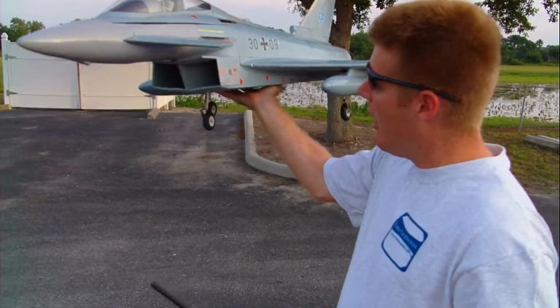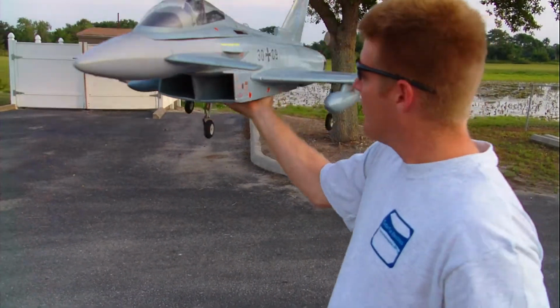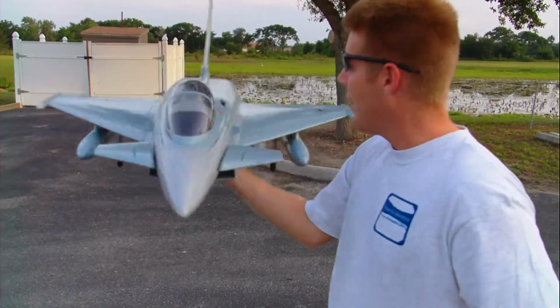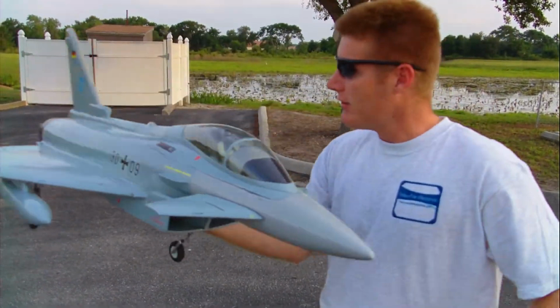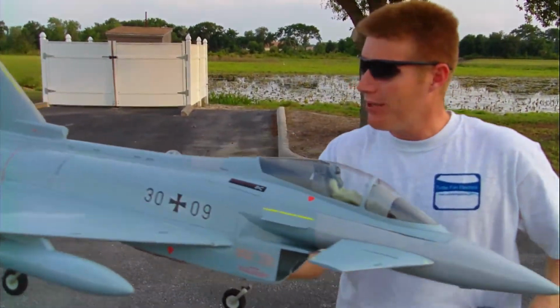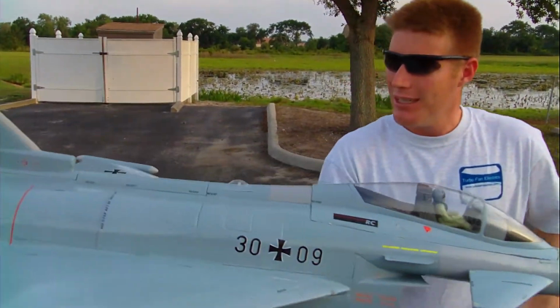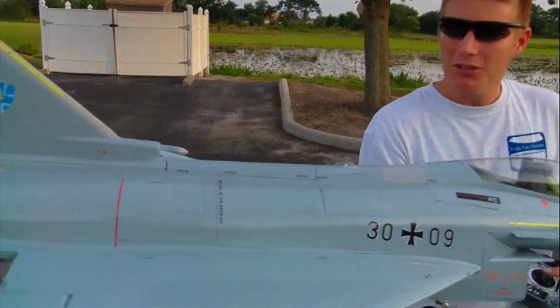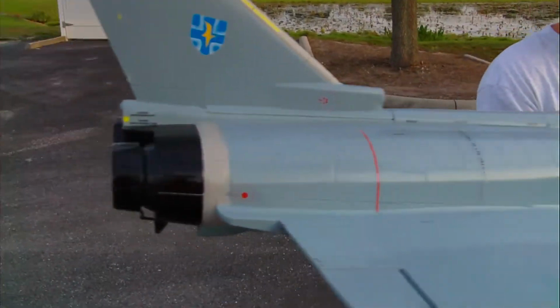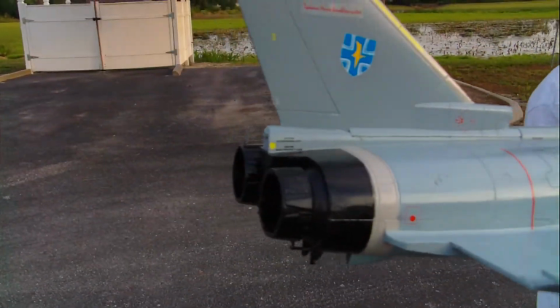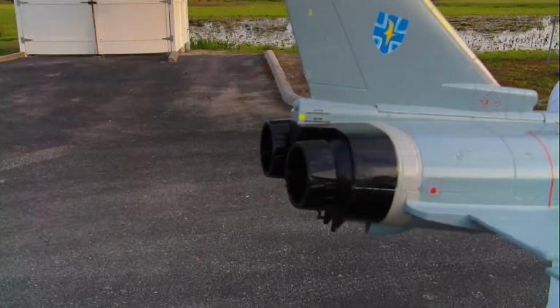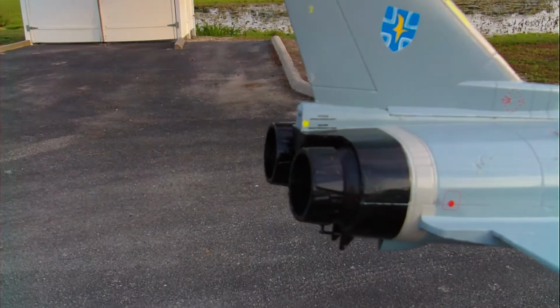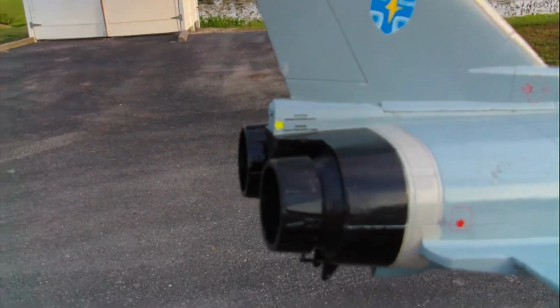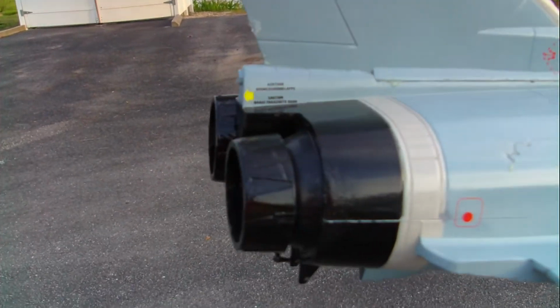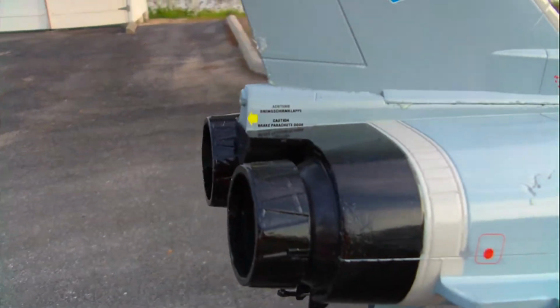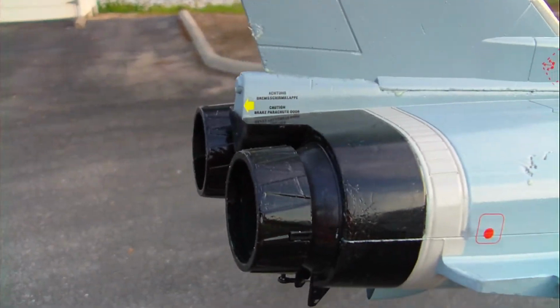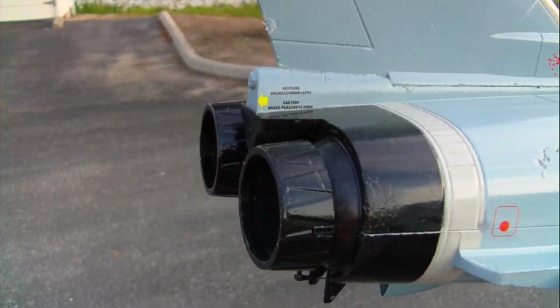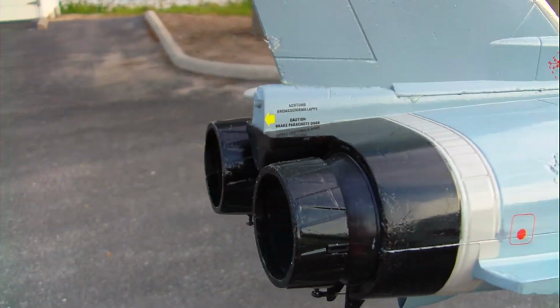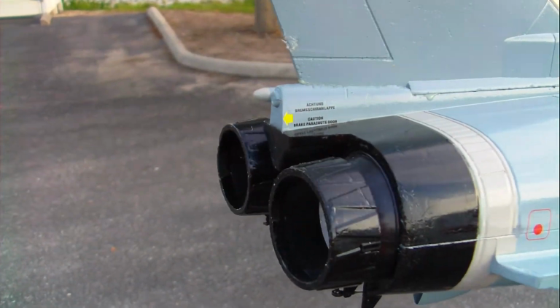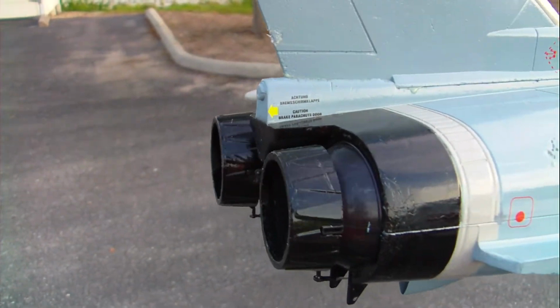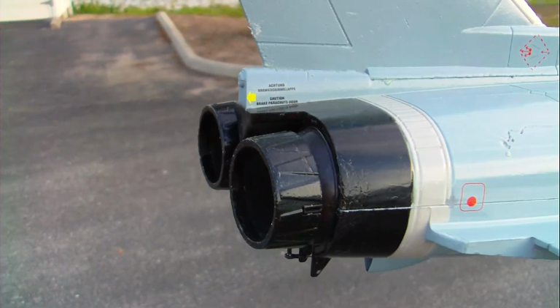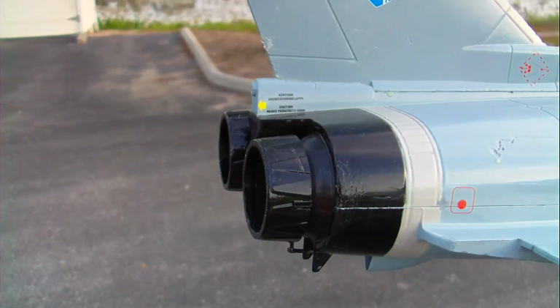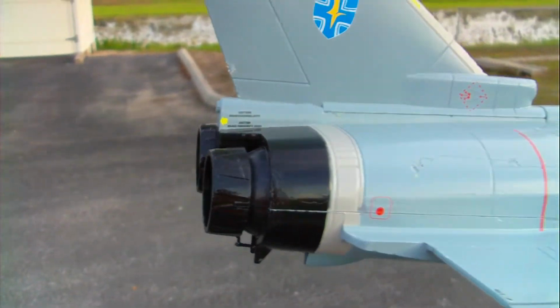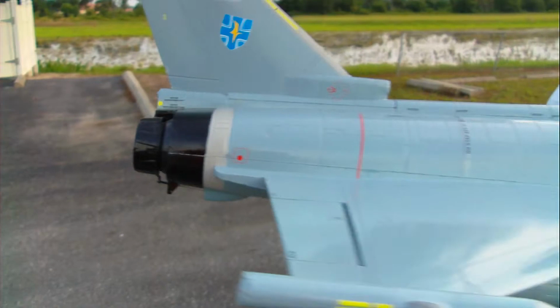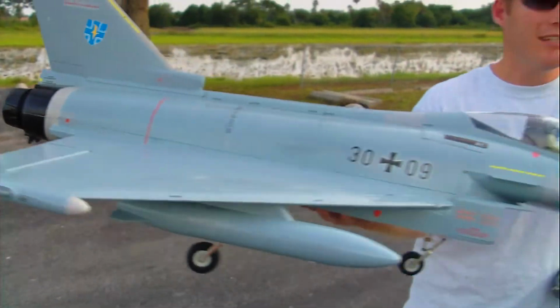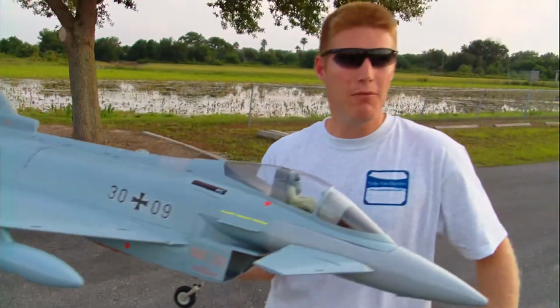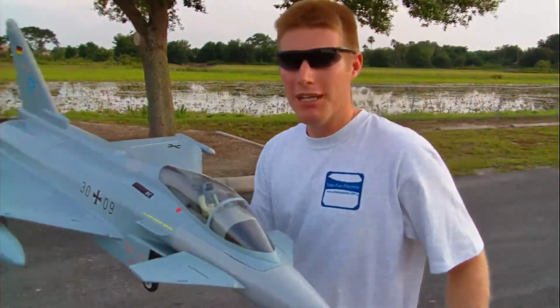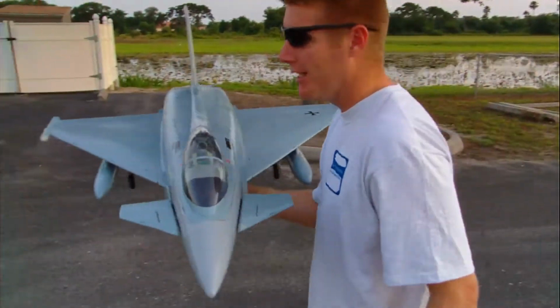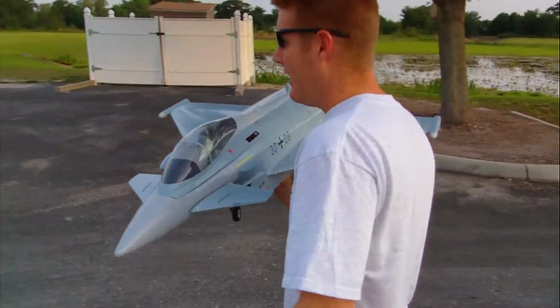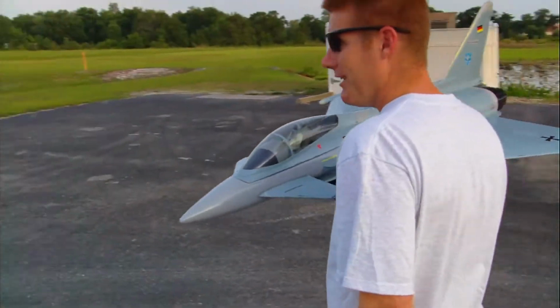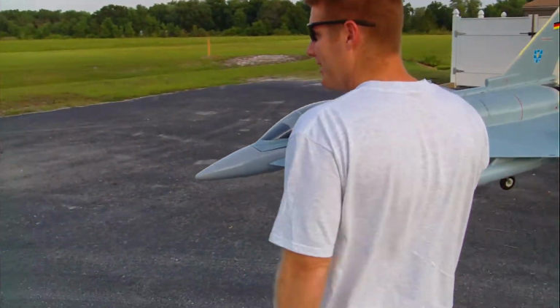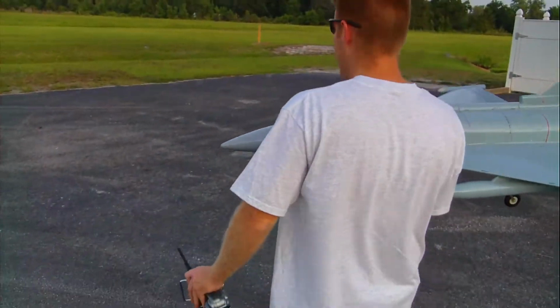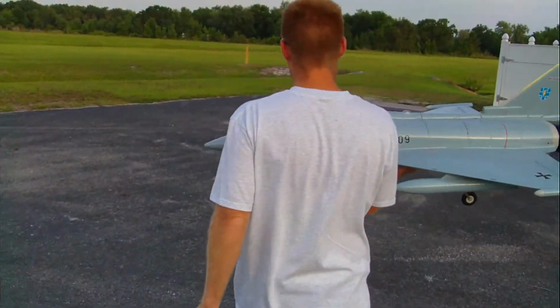Awesome jet — it's got thrust vectoring. You can do some quite radical maneuvers with this, guys. Very cool jet. Let's take it up for you and see for yourselves.